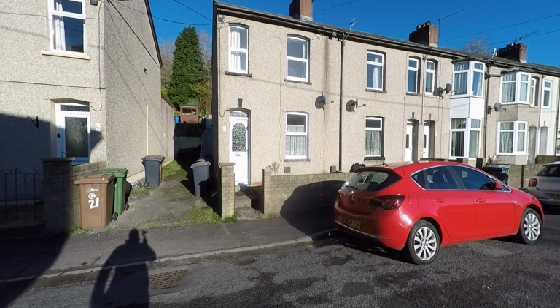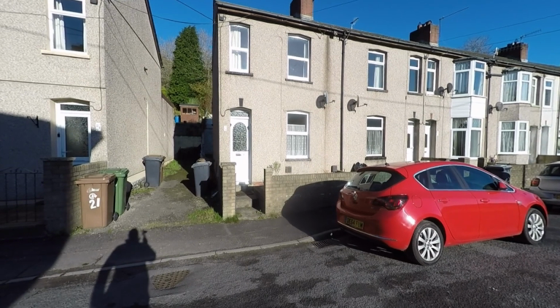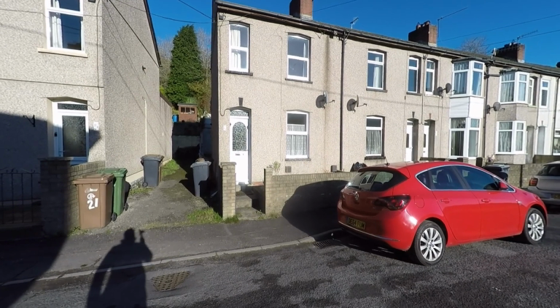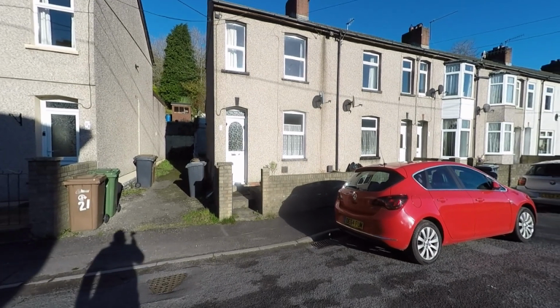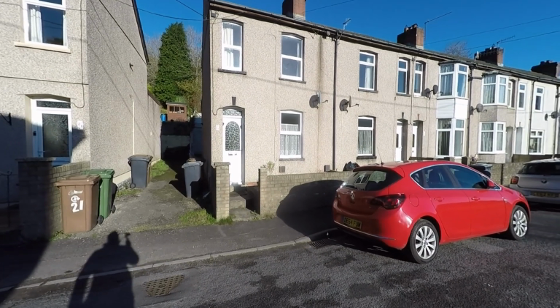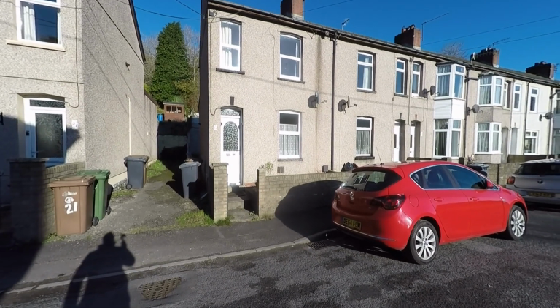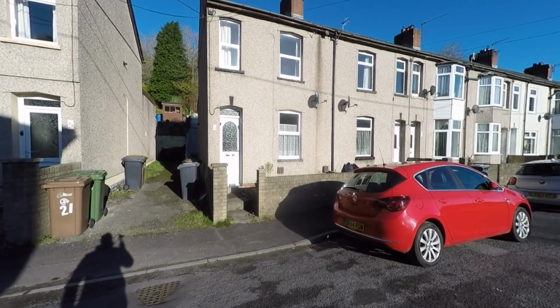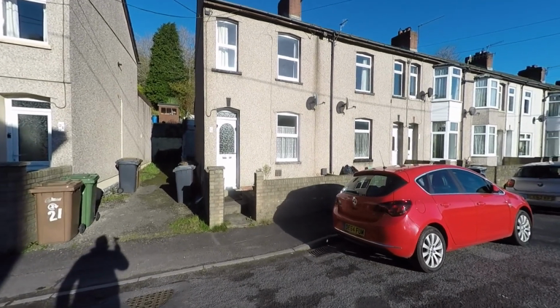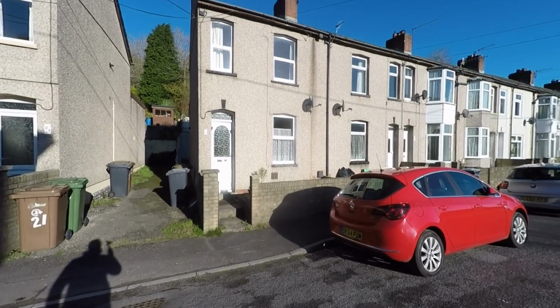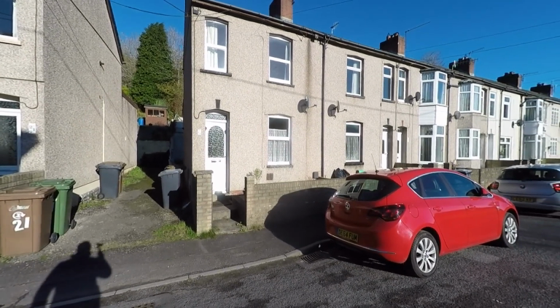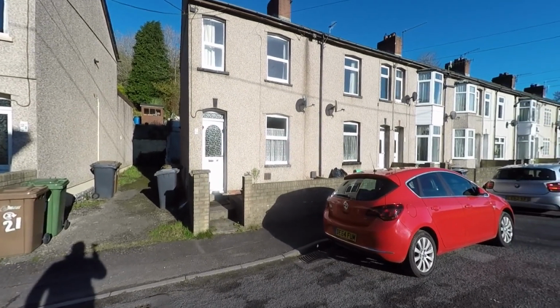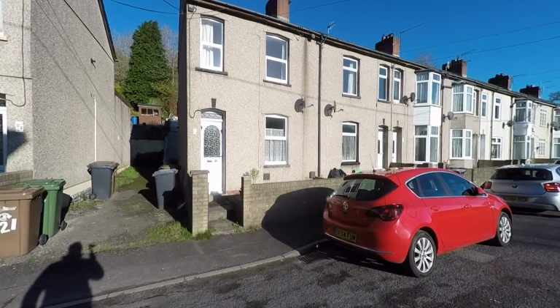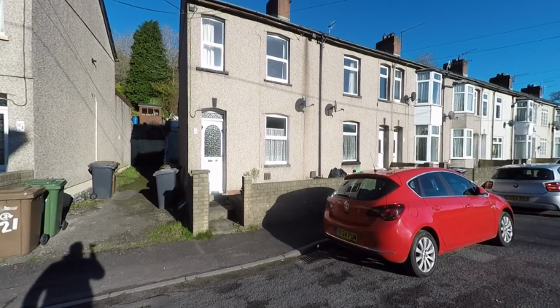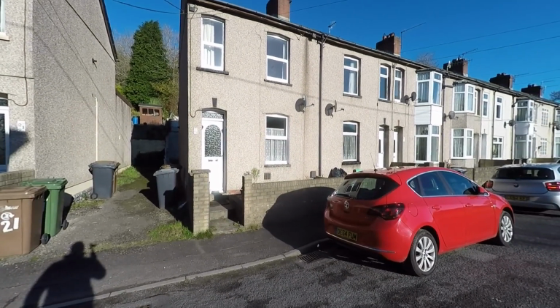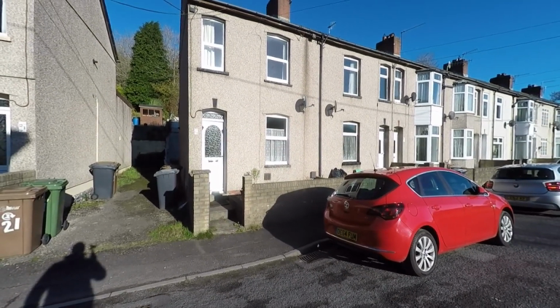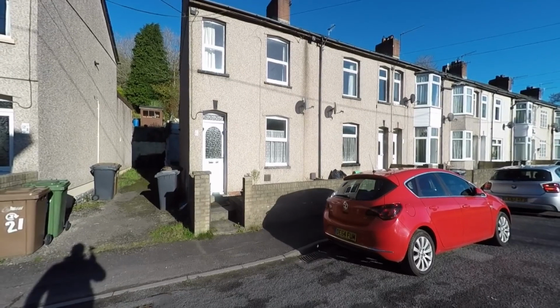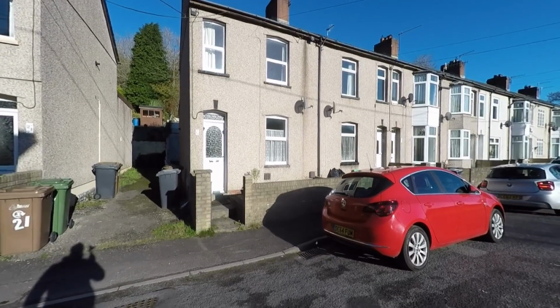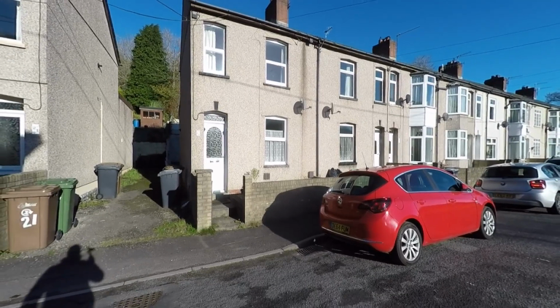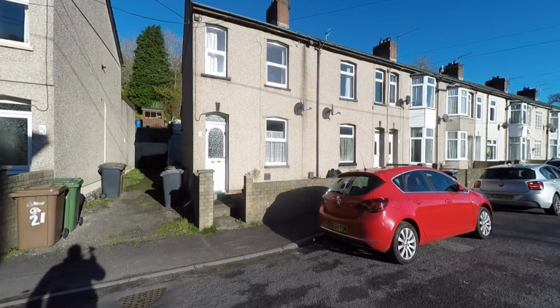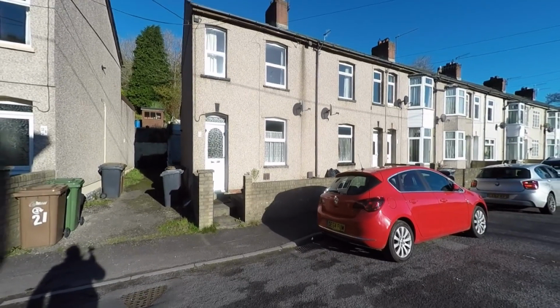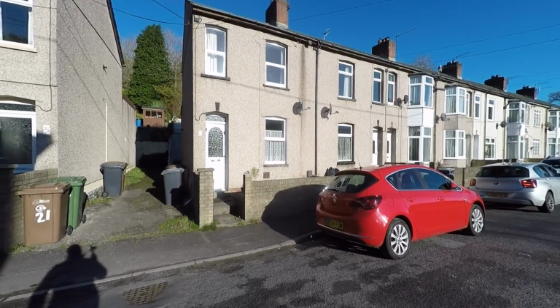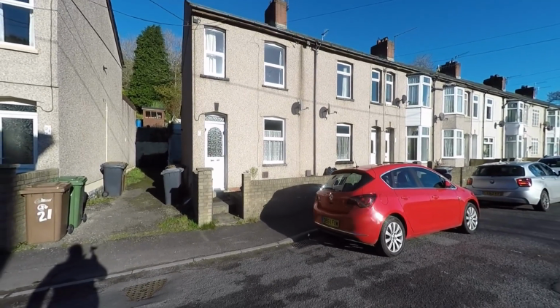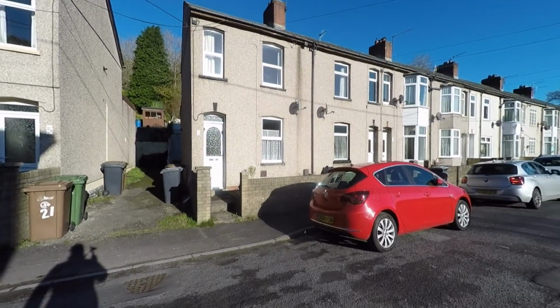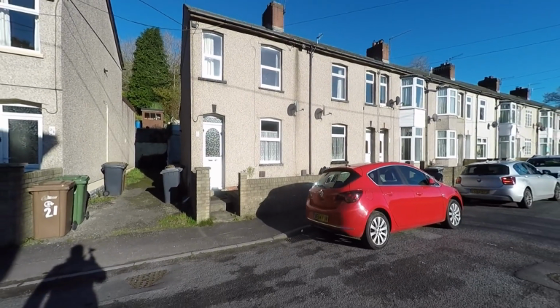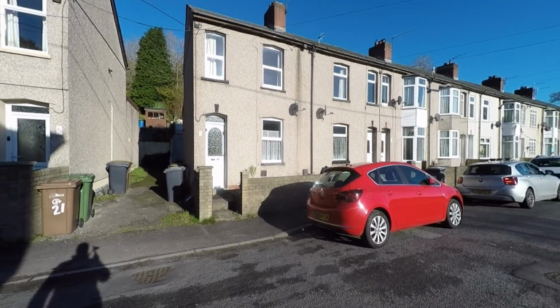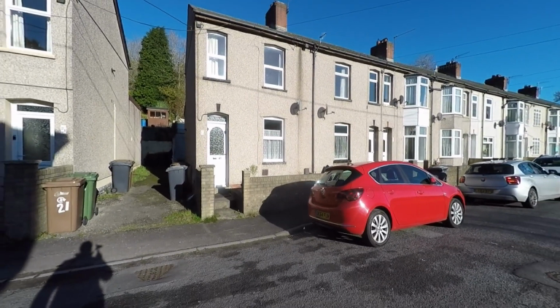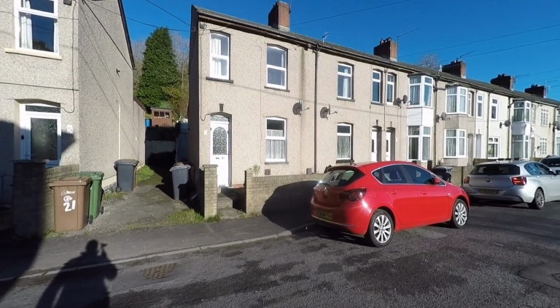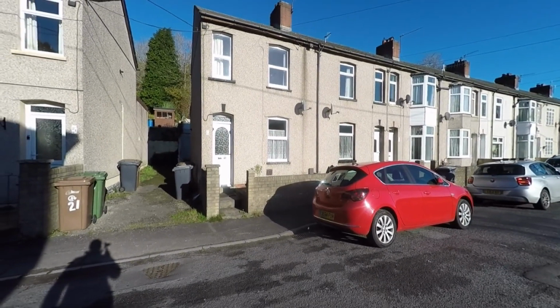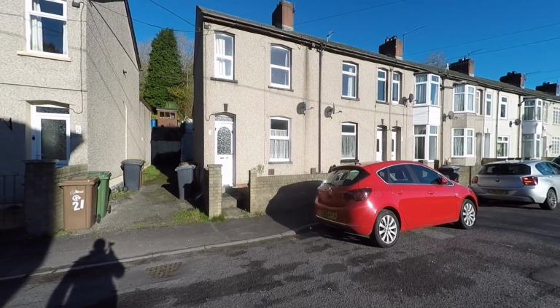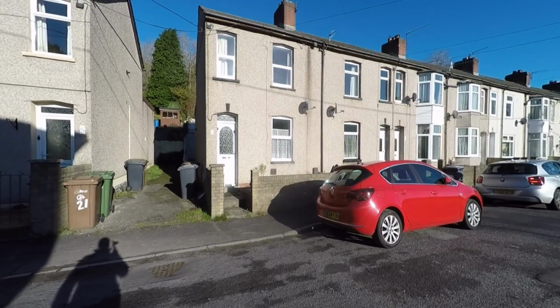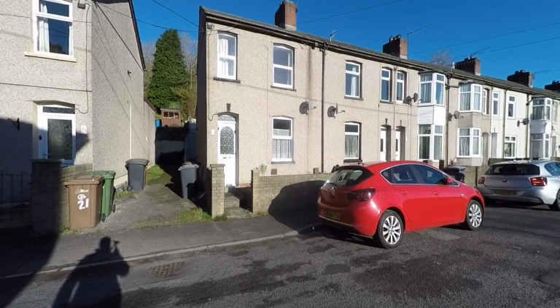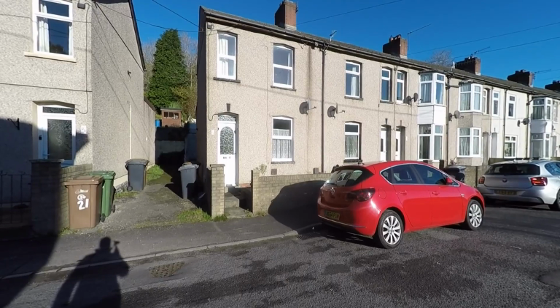Welcome to this Pink Move video tour of this two-bedroom end-terraced family home situated within the popular and extremely convenient location of Cross Keys, which itself sits just to the outskirts of Newport.